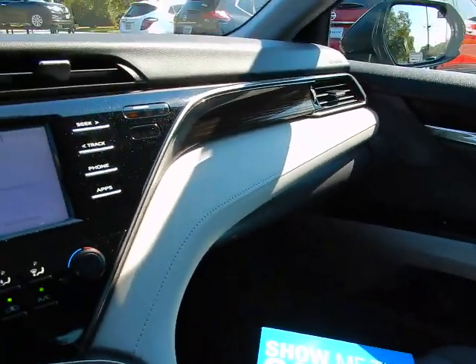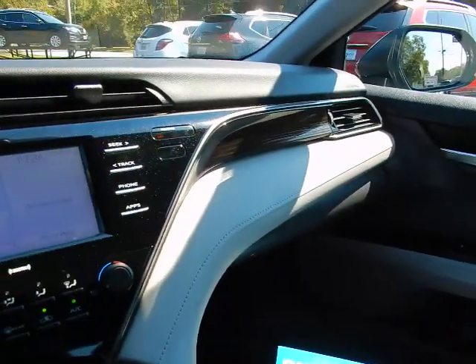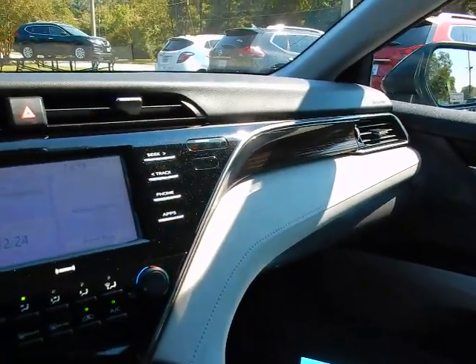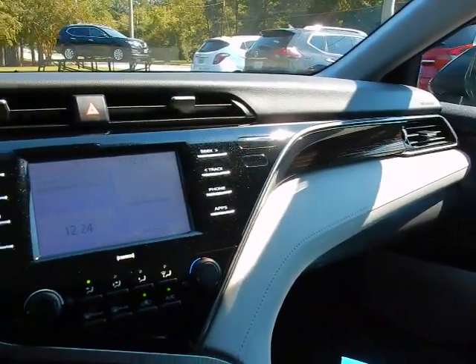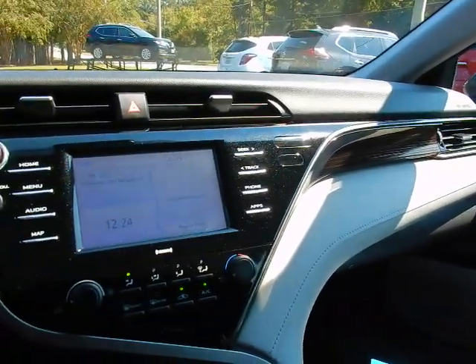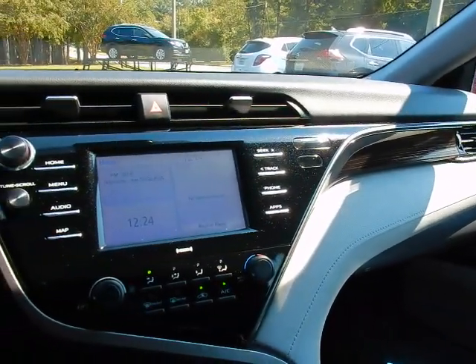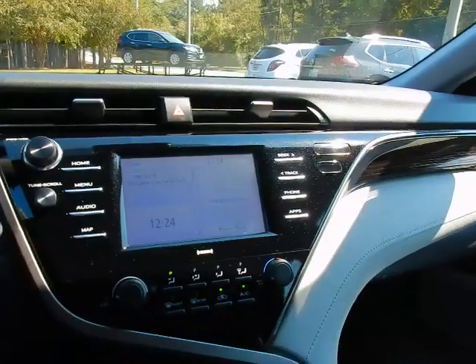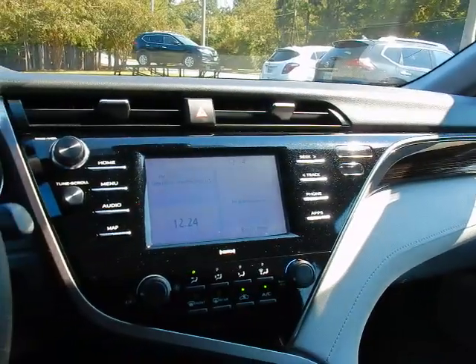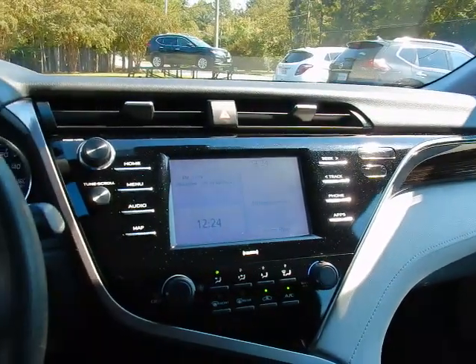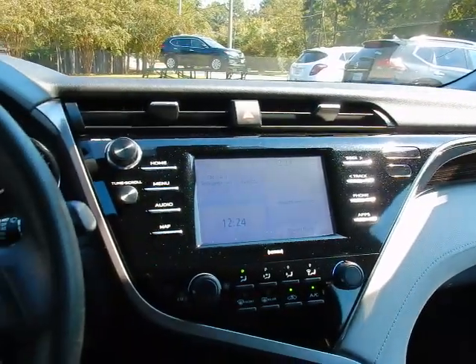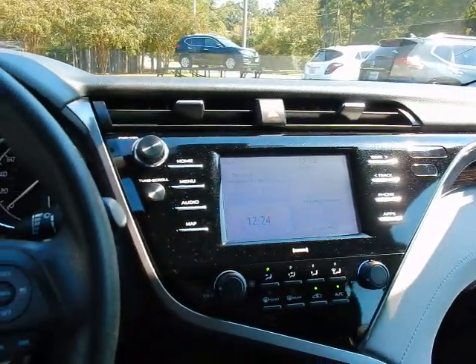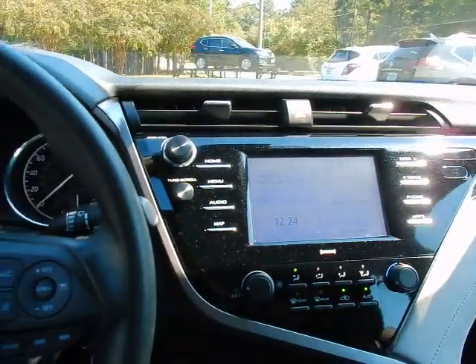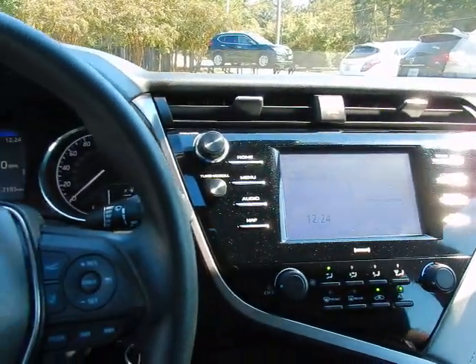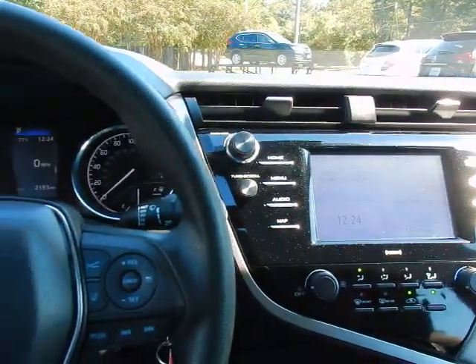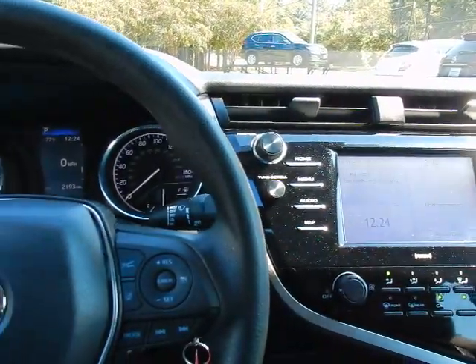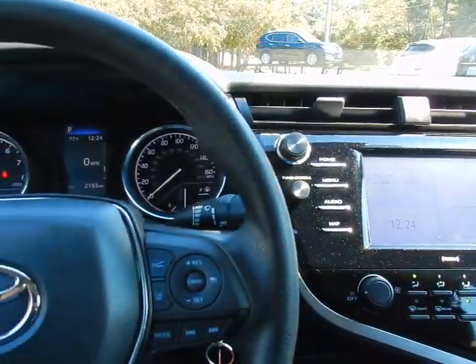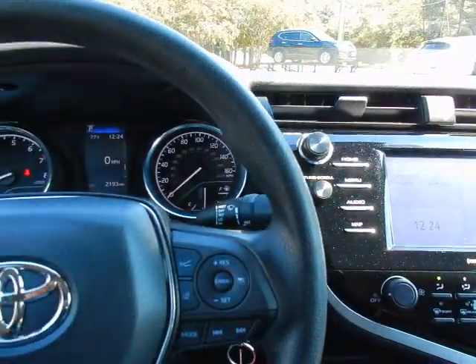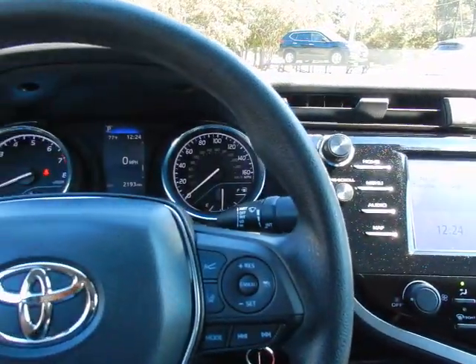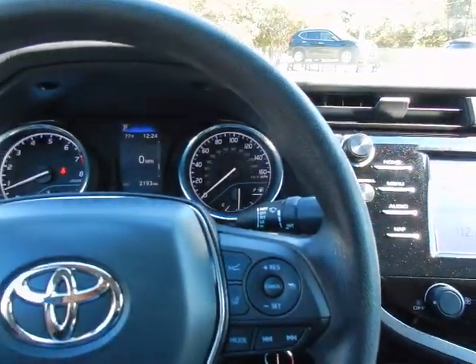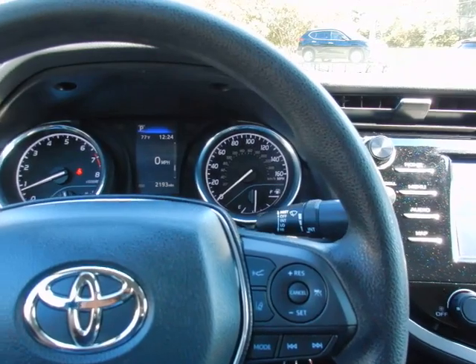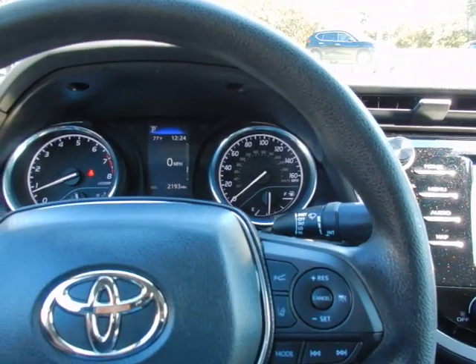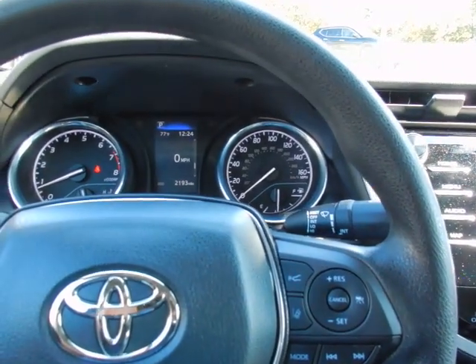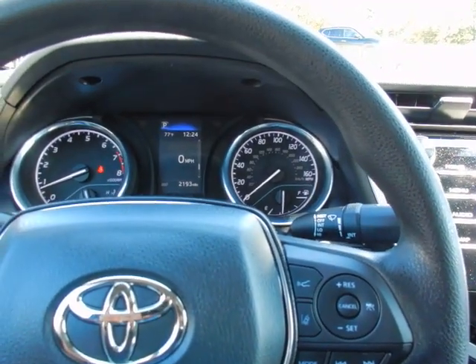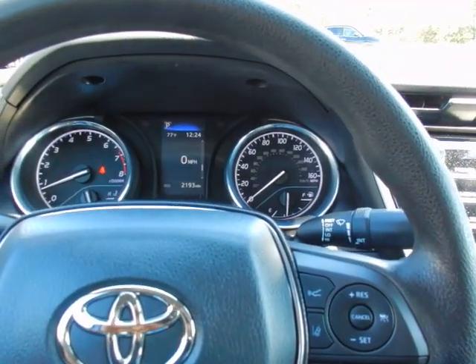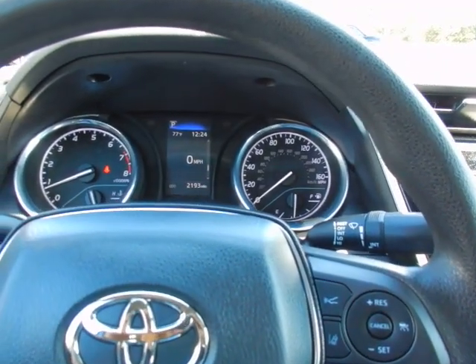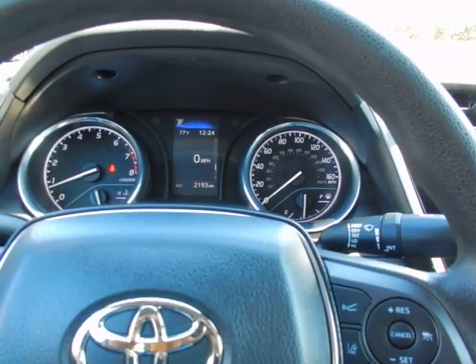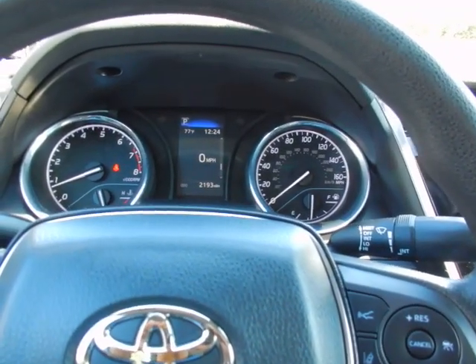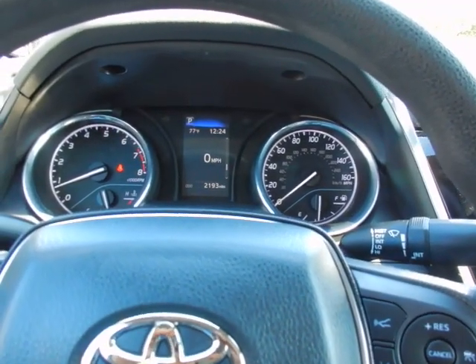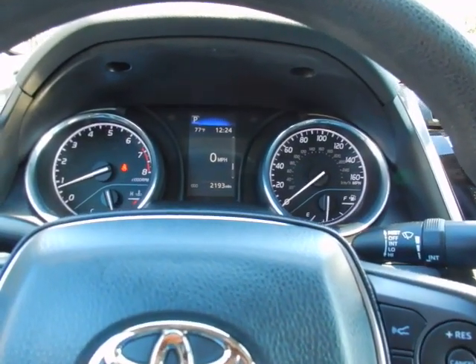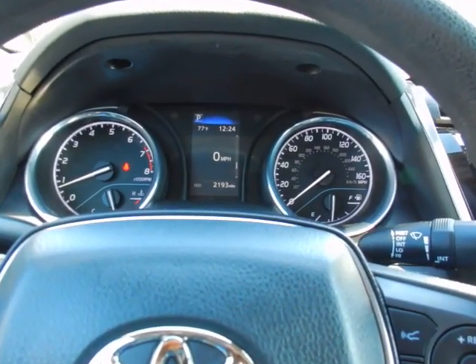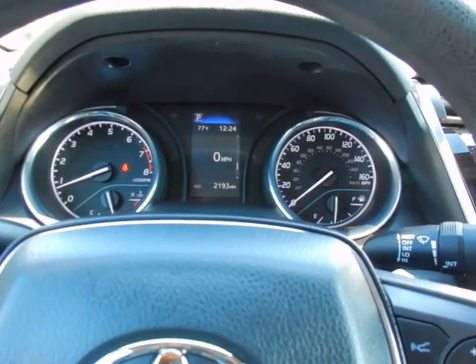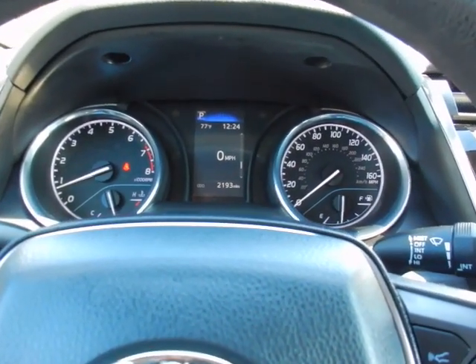If you'd like to know more about this 2020 Toyota Camry LE, please give us a call at 334-283-6823. It's time you experience the Parker difference. Thanks for watching.